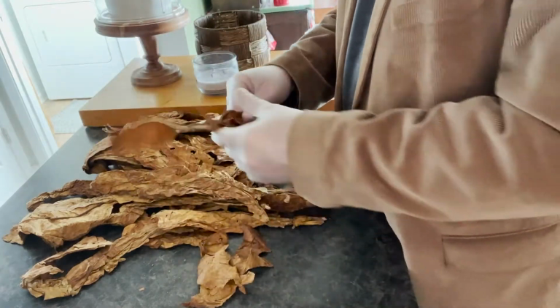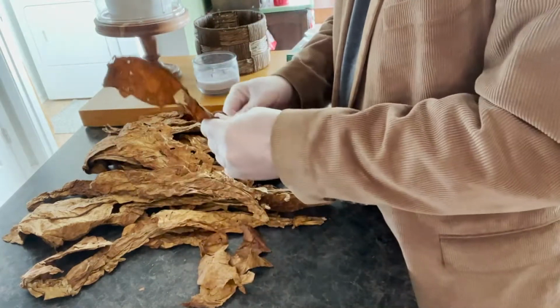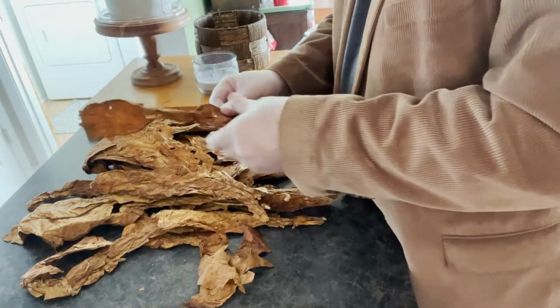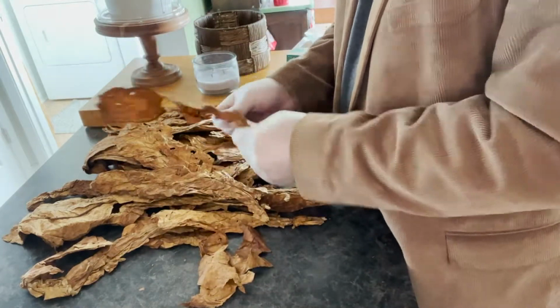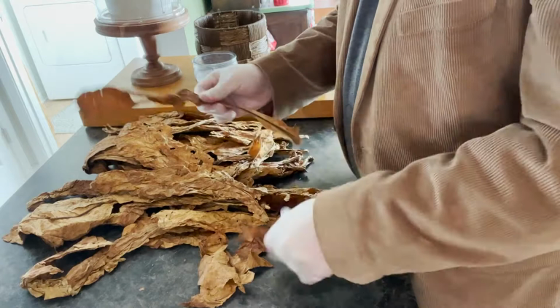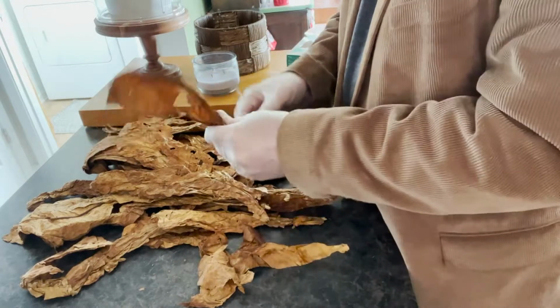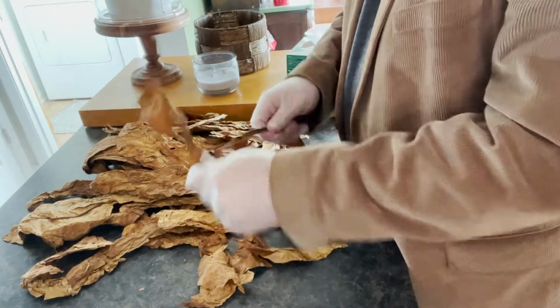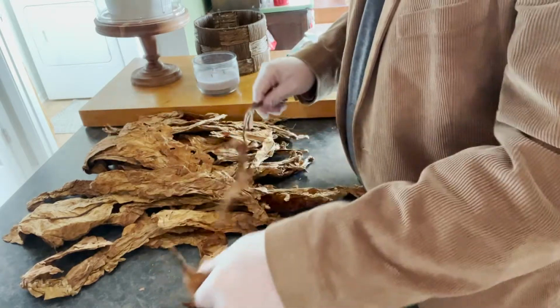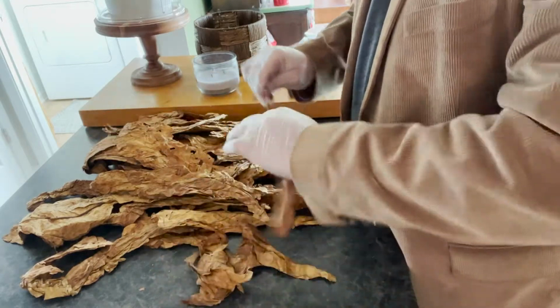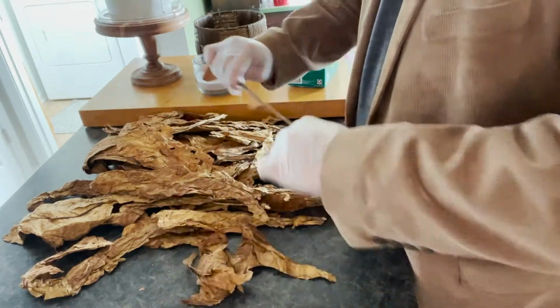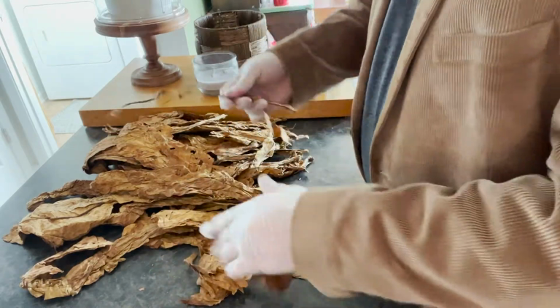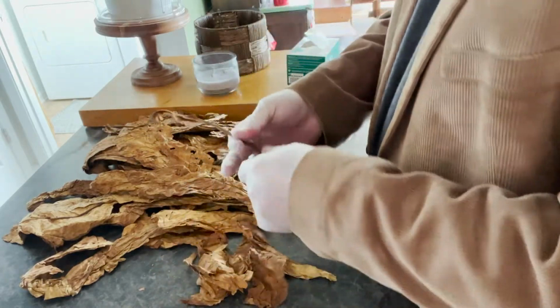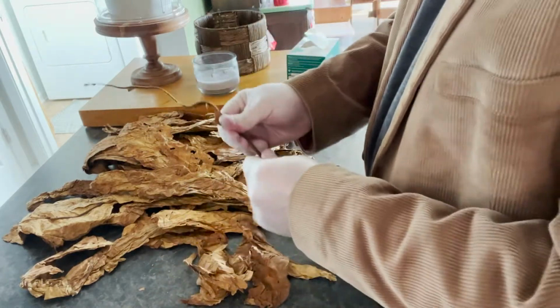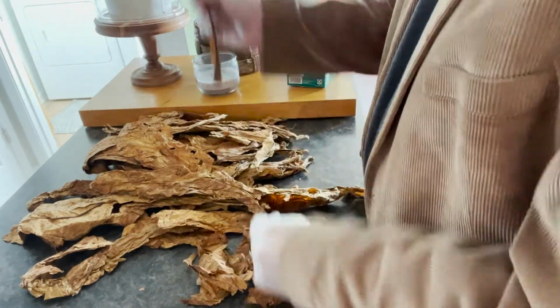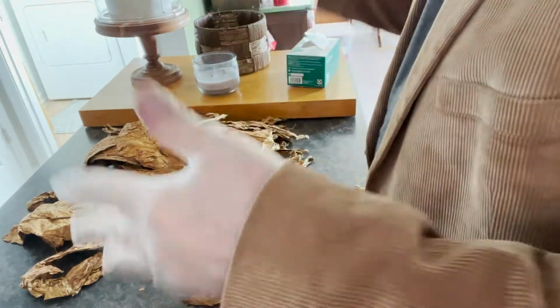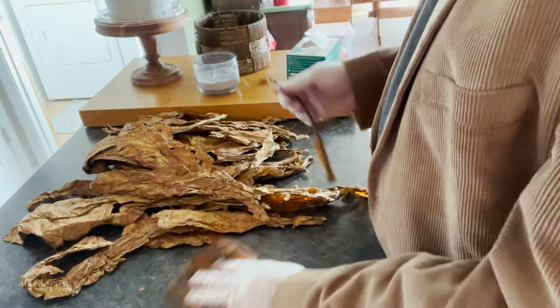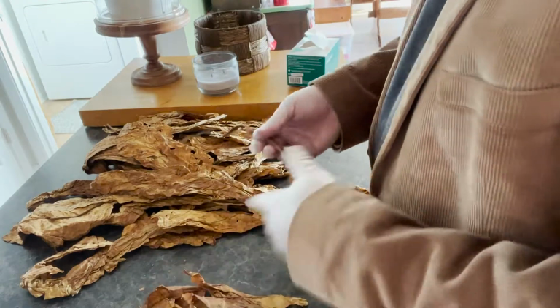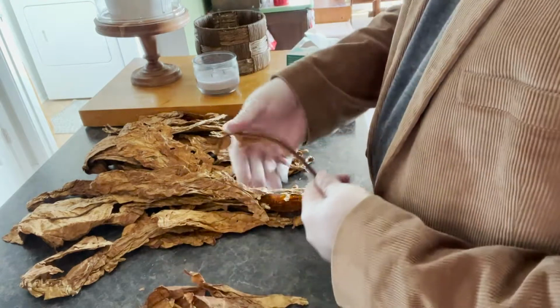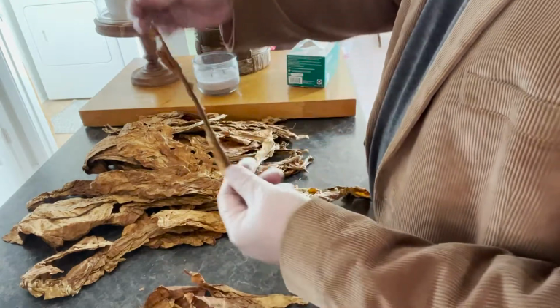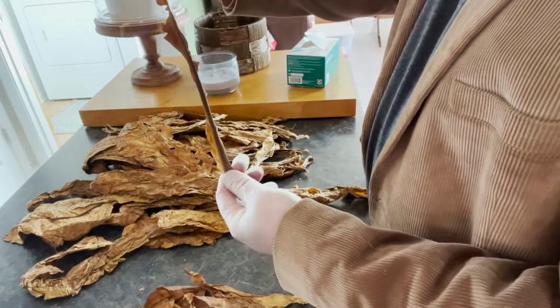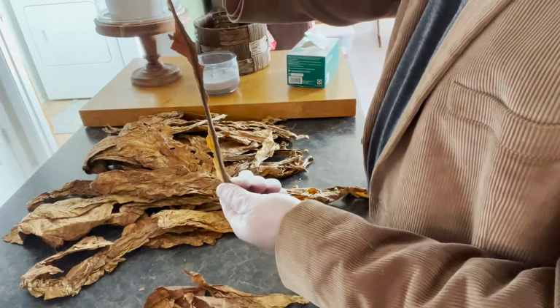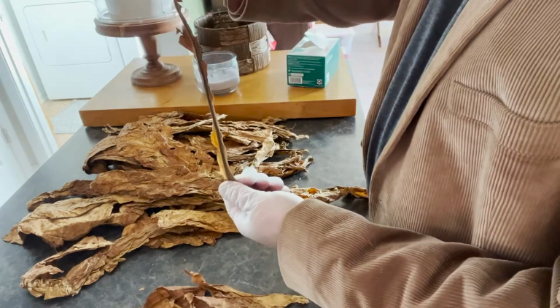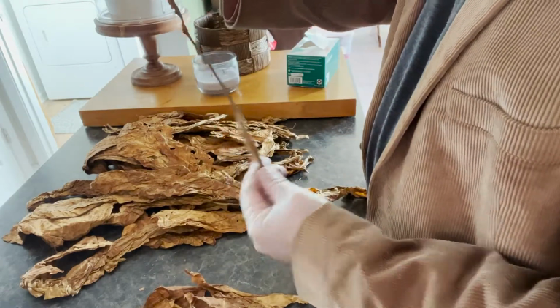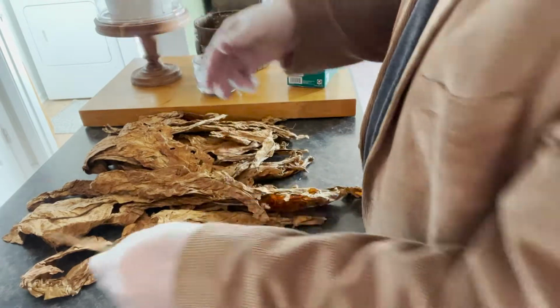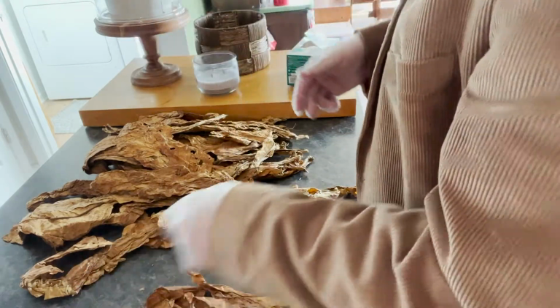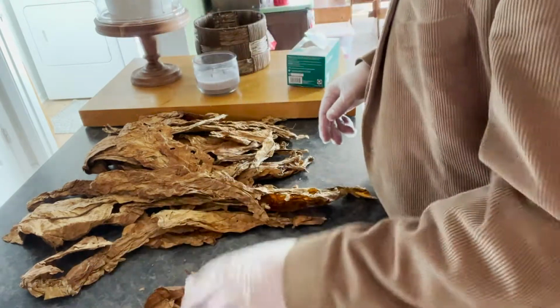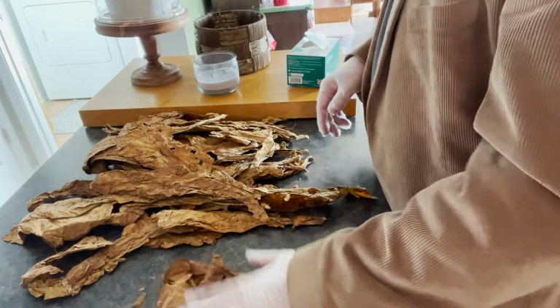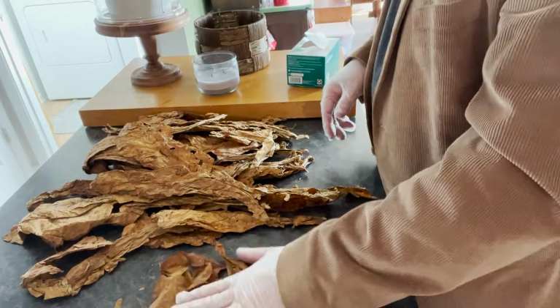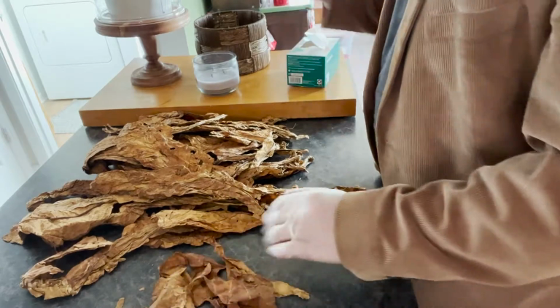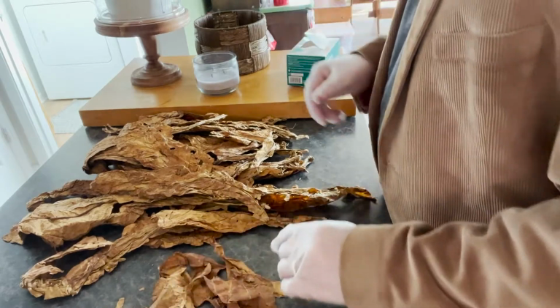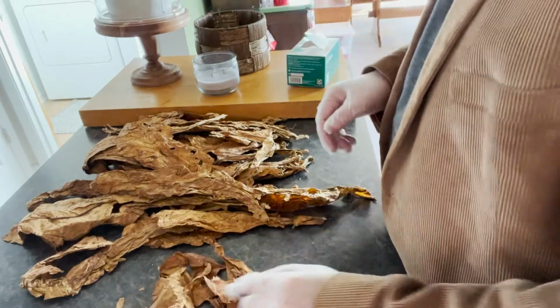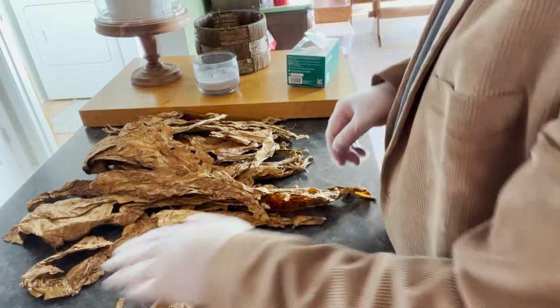What we do is basically just de-stem it. There's really no better way to do it than just get that stem out. Because this stuff is not going to go through that shredding machine with that stem.